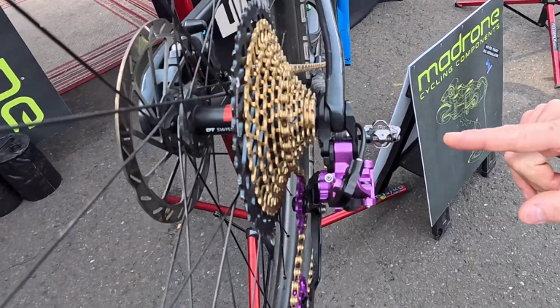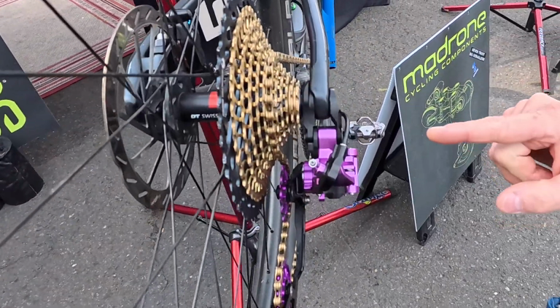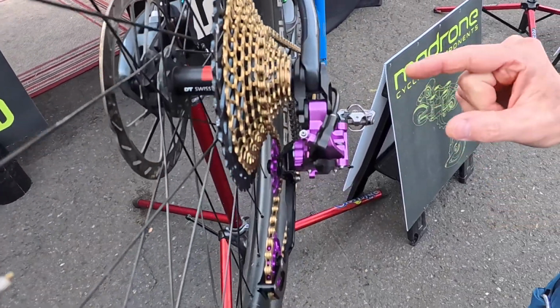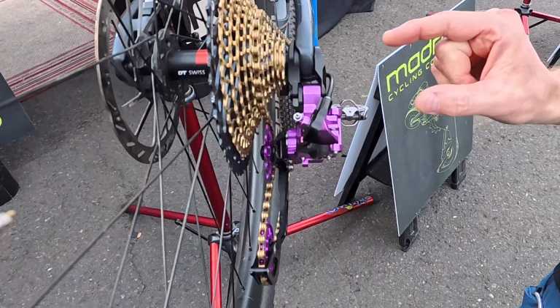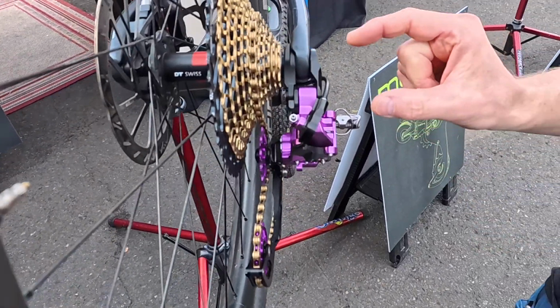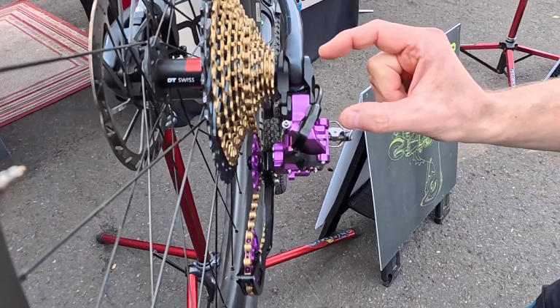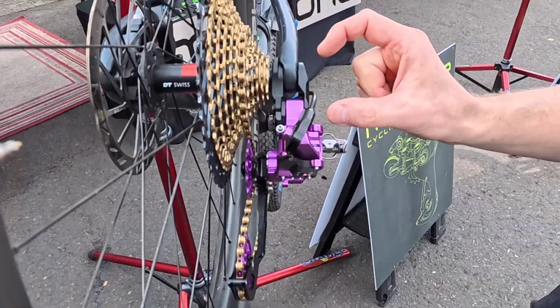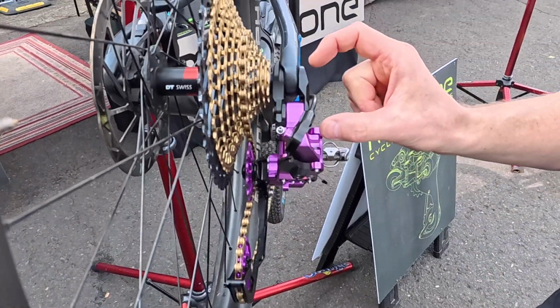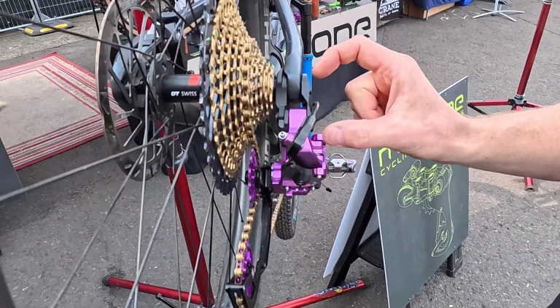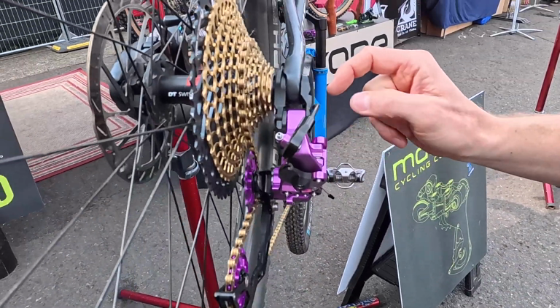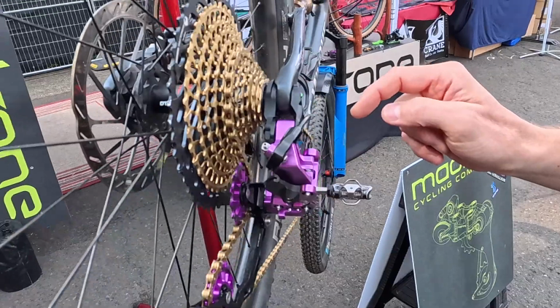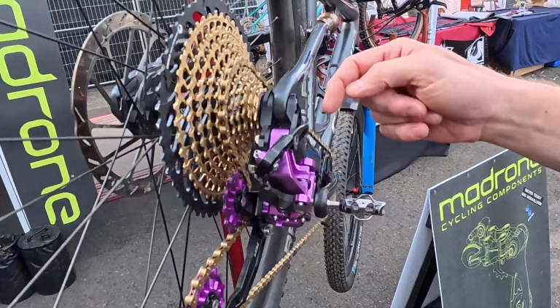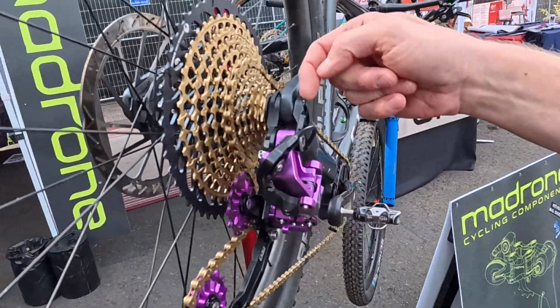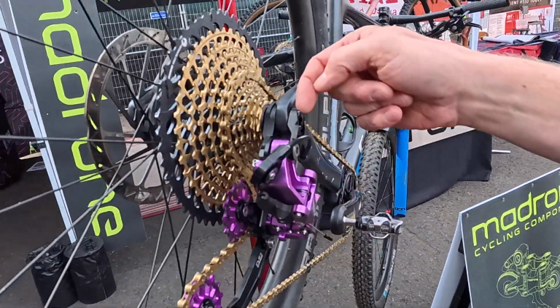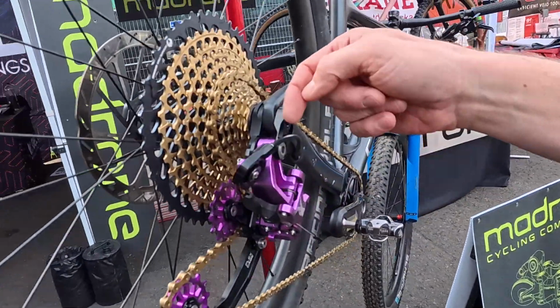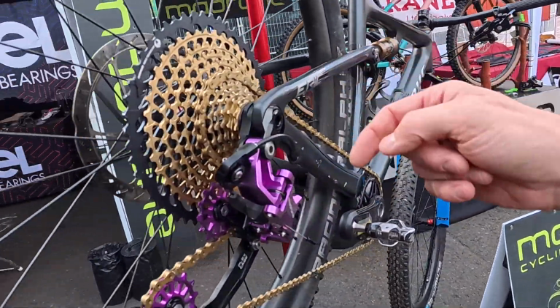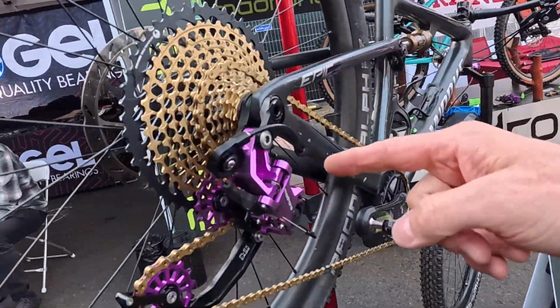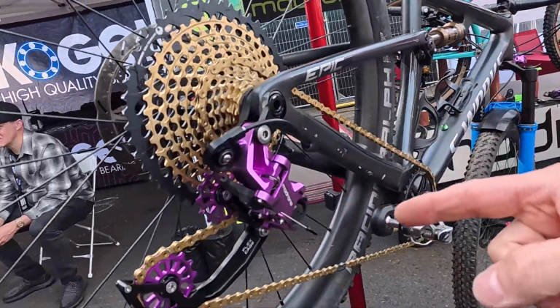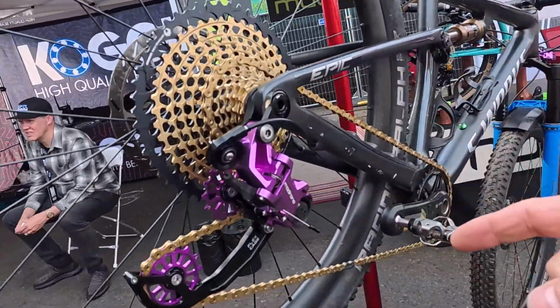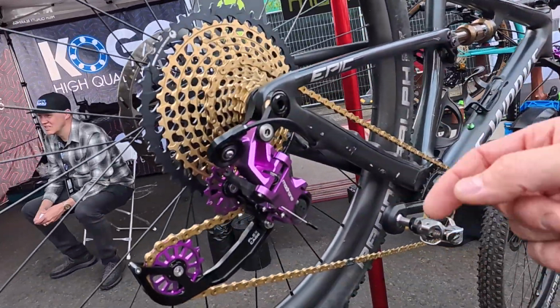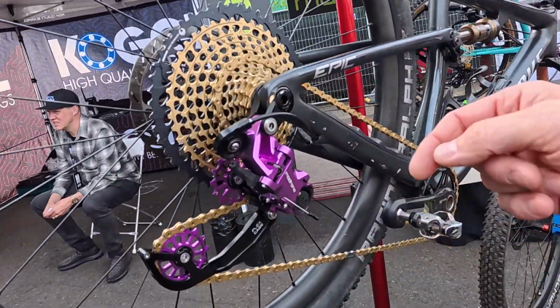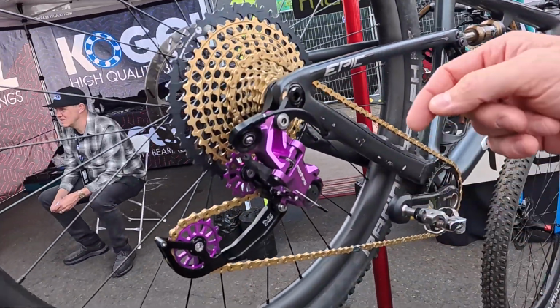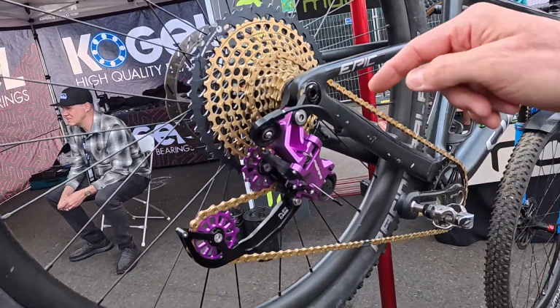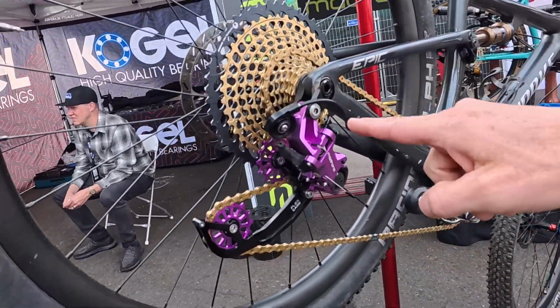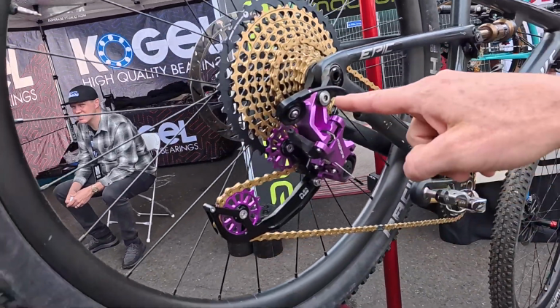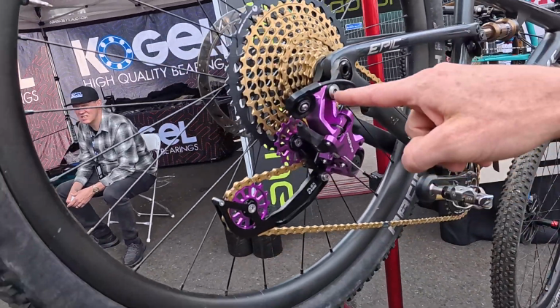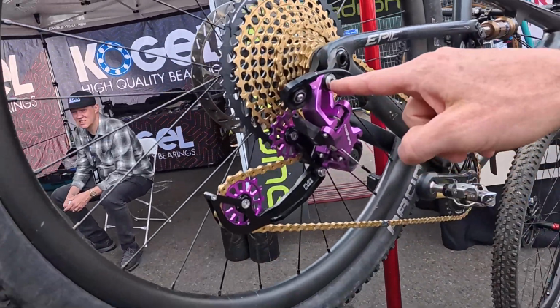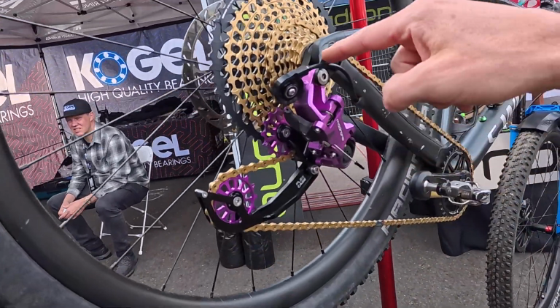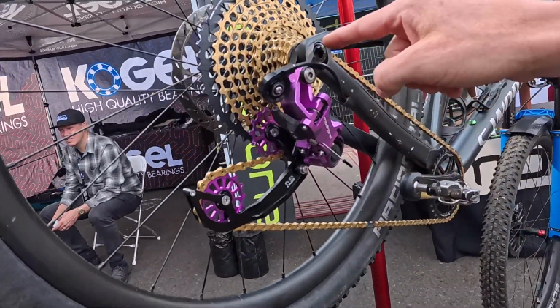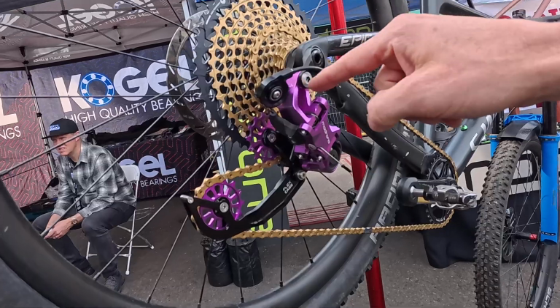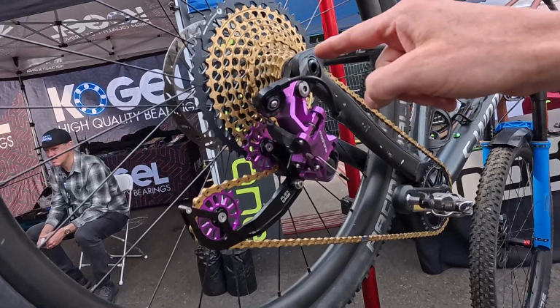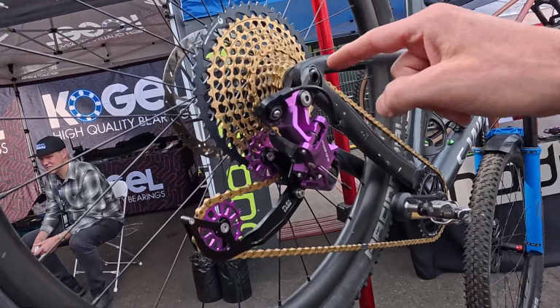There's also a UDH direct mount, which is what you see here, but we can also do a conventional mount as well. It uses a different length bolt, and you remove this plate.